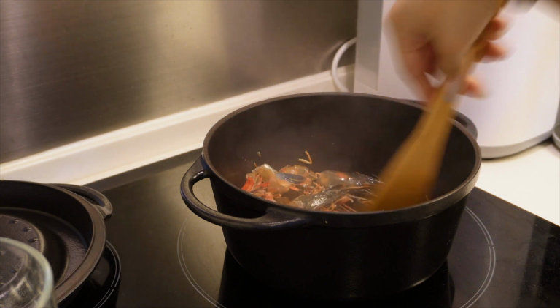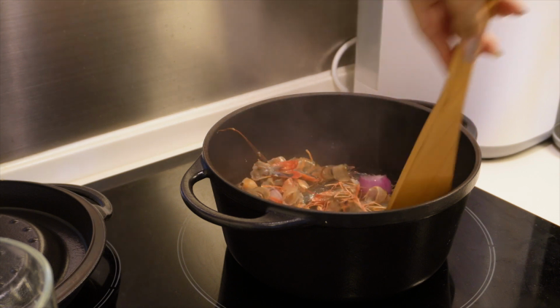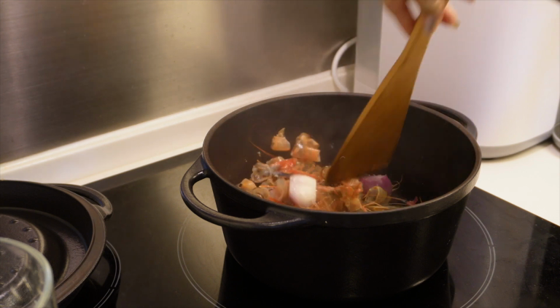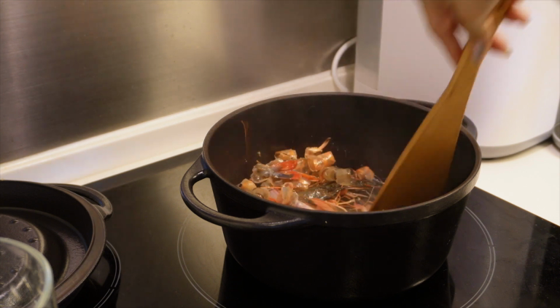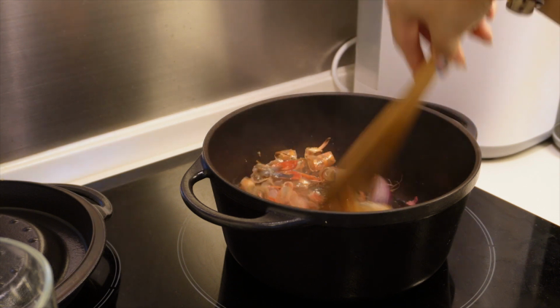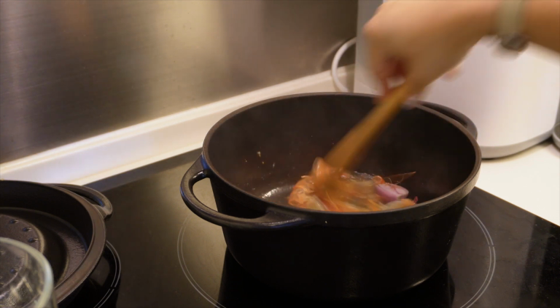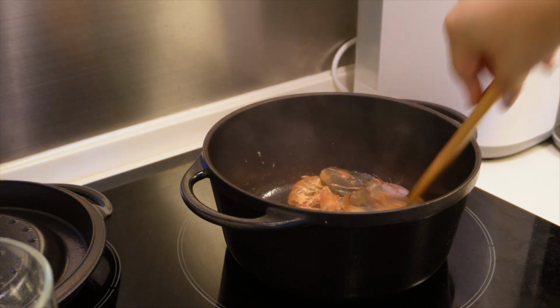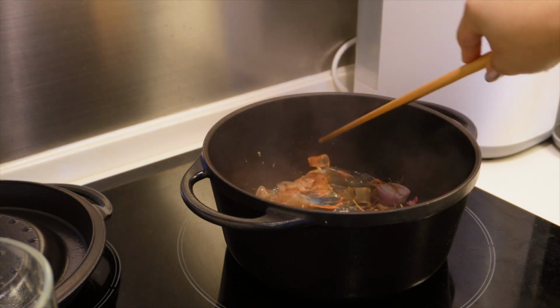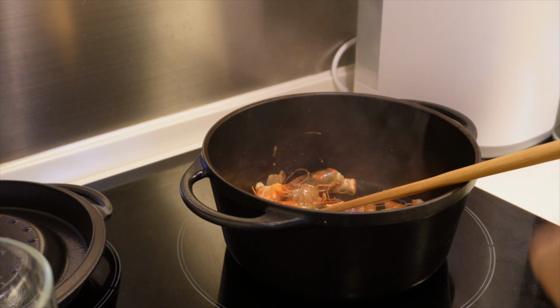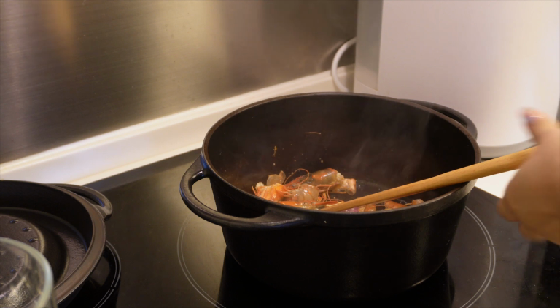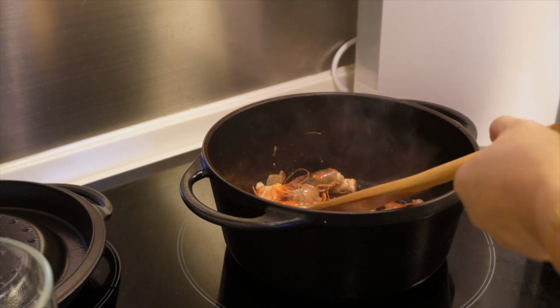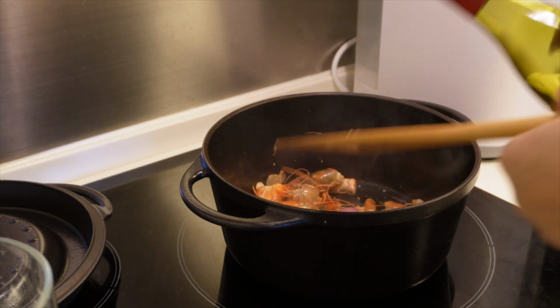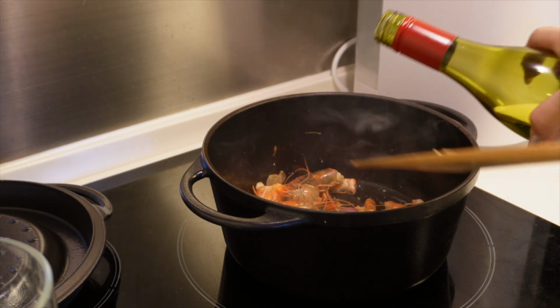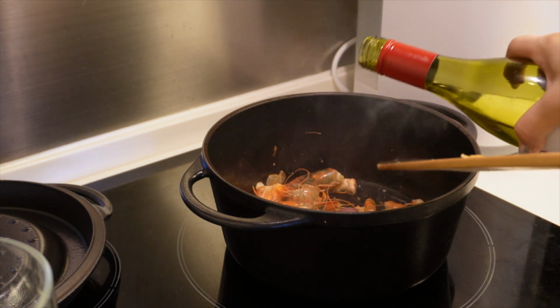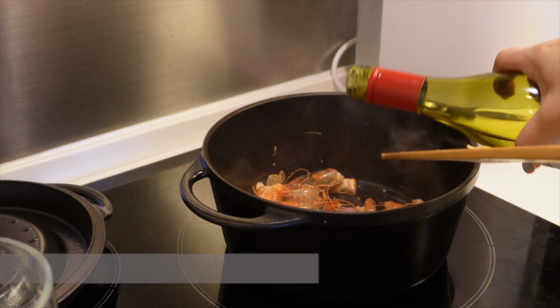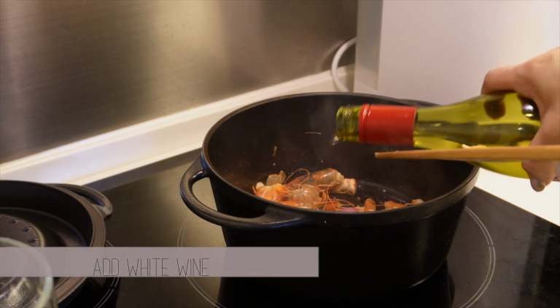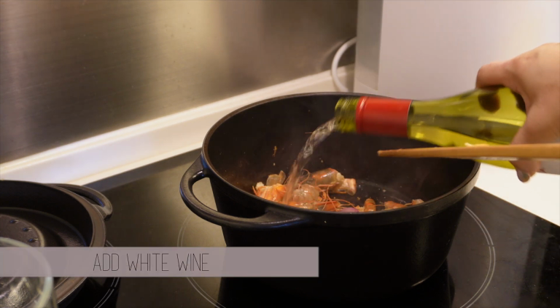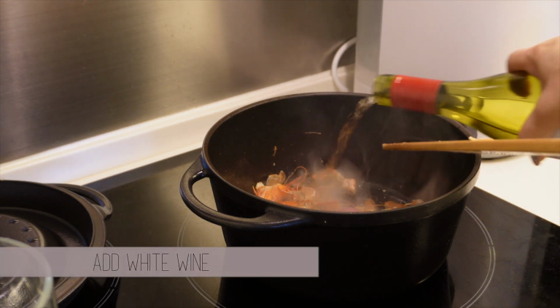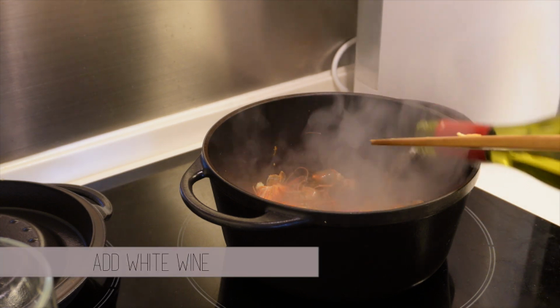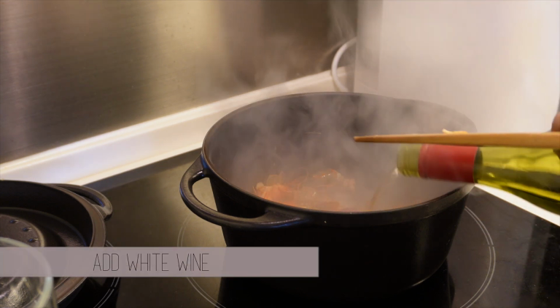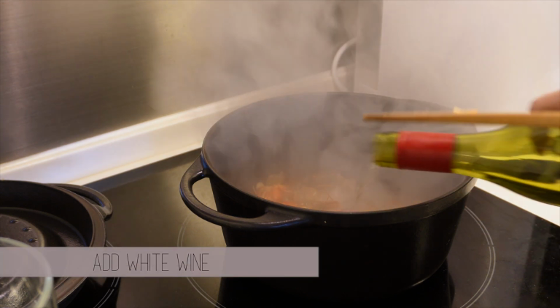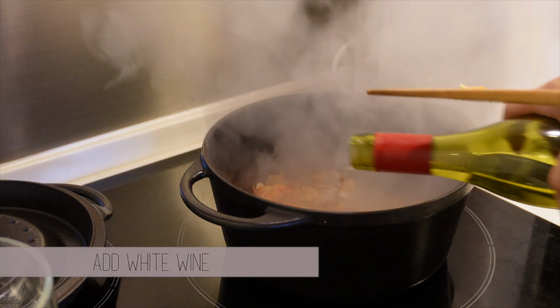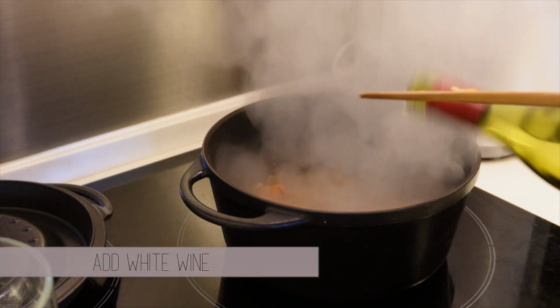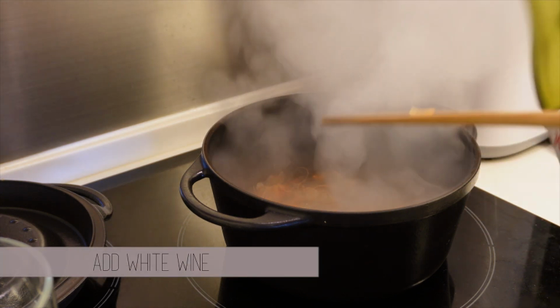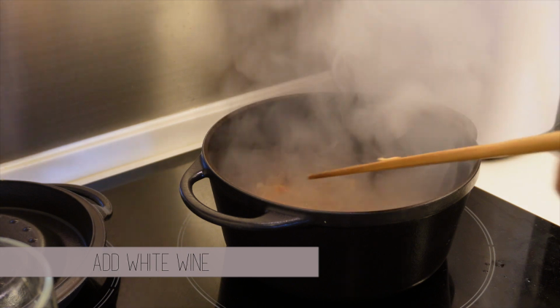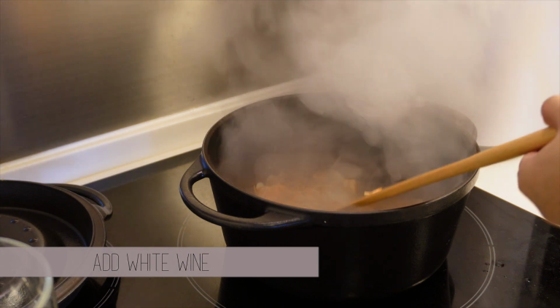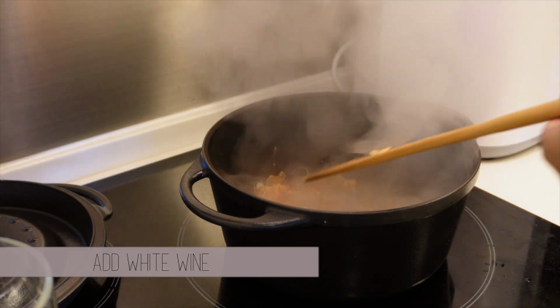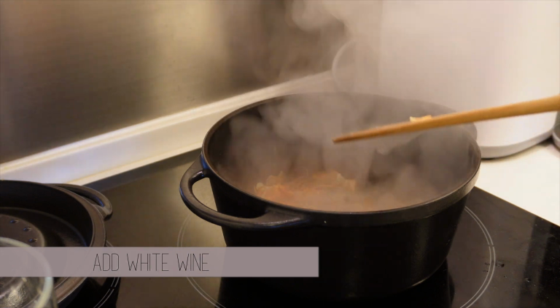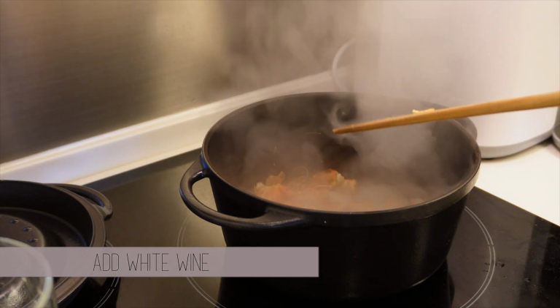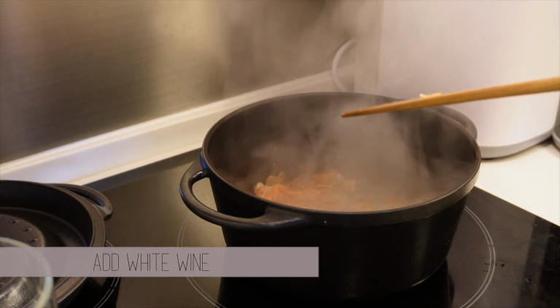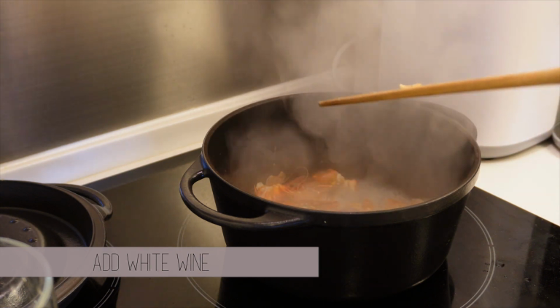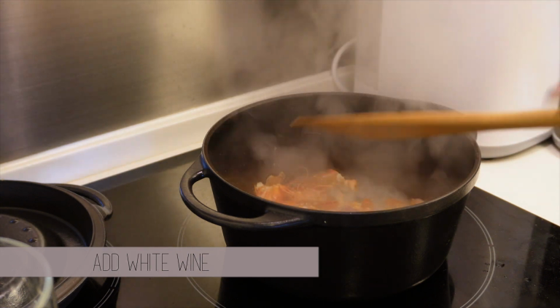Heat up a pan with oil and add the shrimp shells. Then add a splash of wine, let the wine cook and evaporate, and then add in some water. Let it boil for at least 30 minutes.